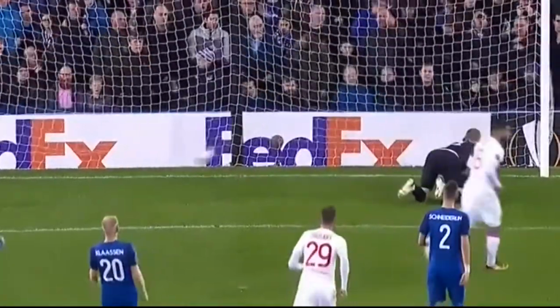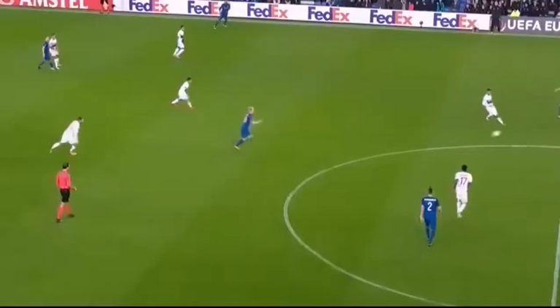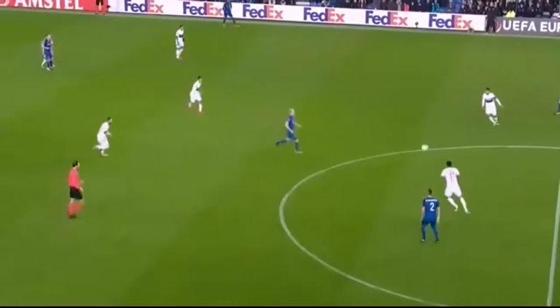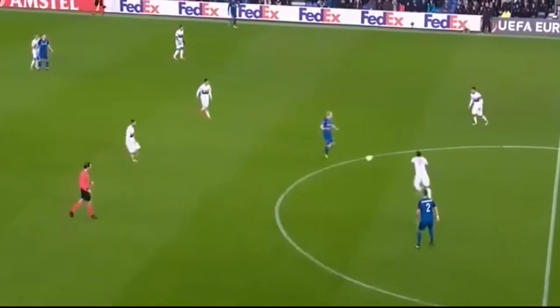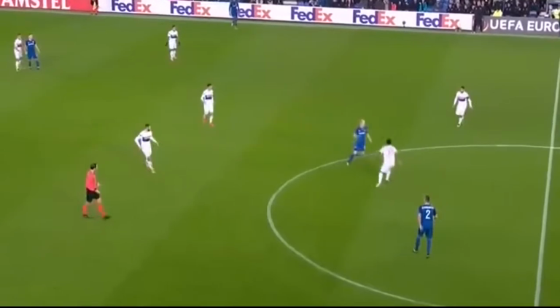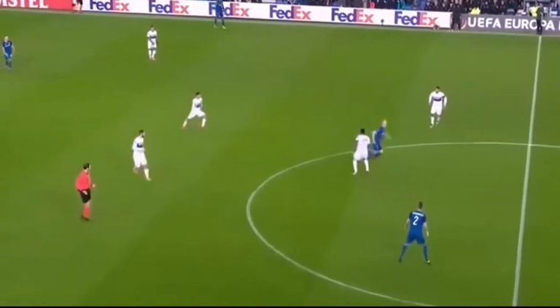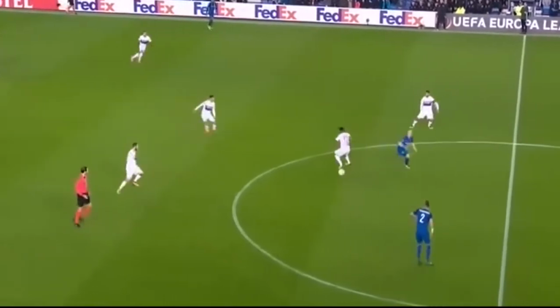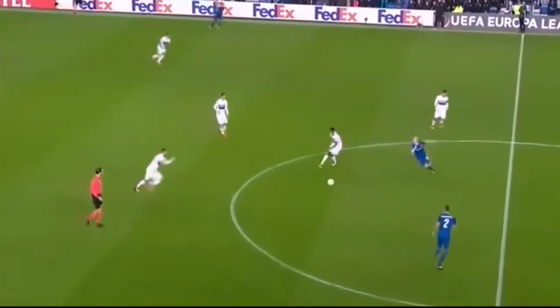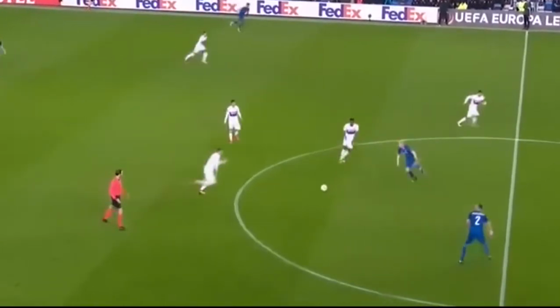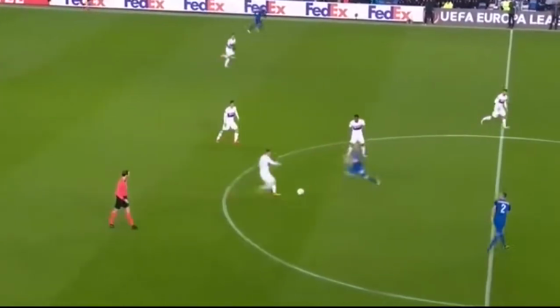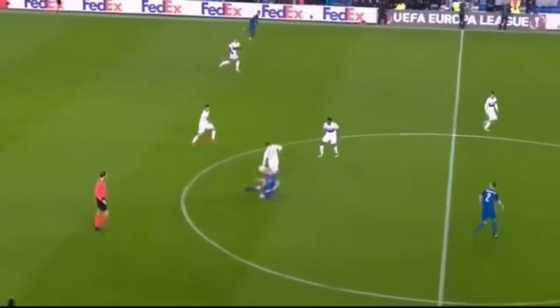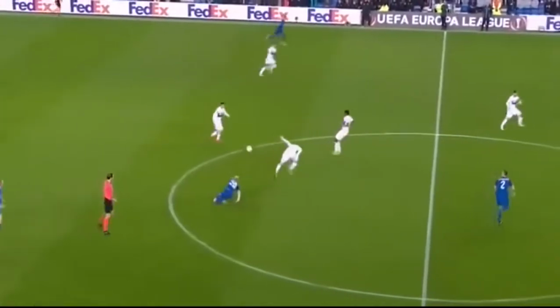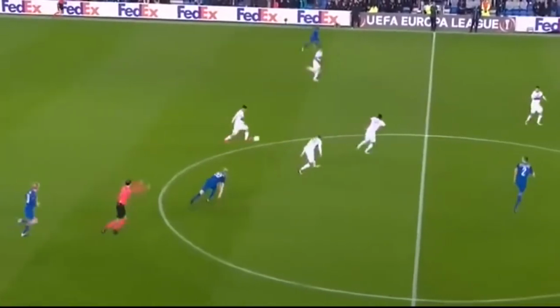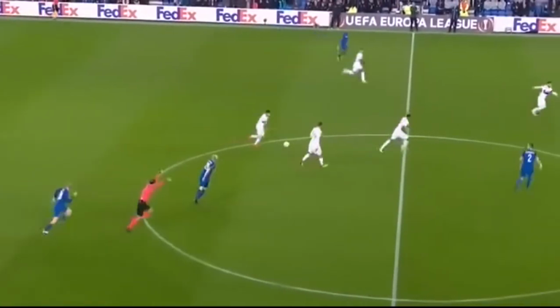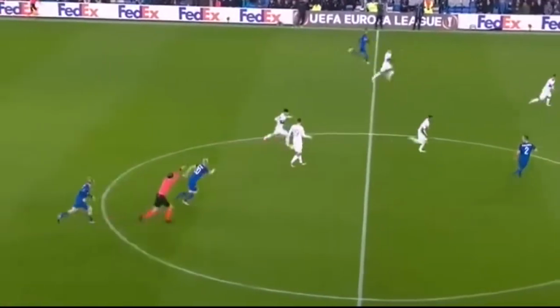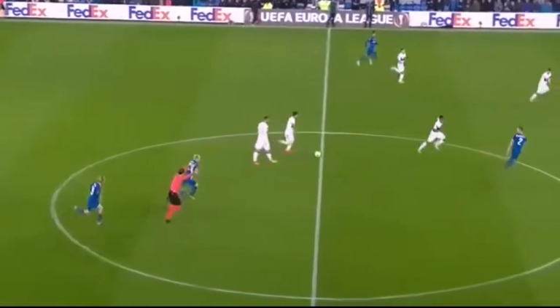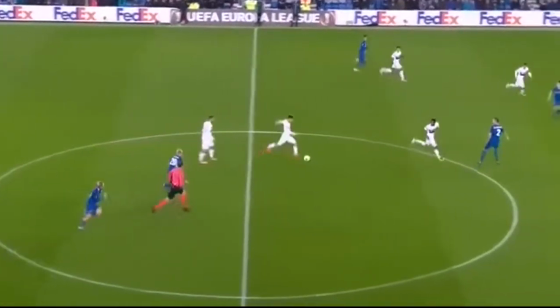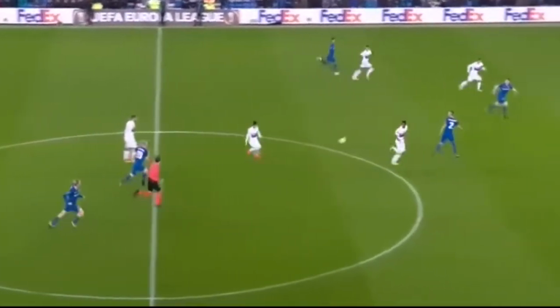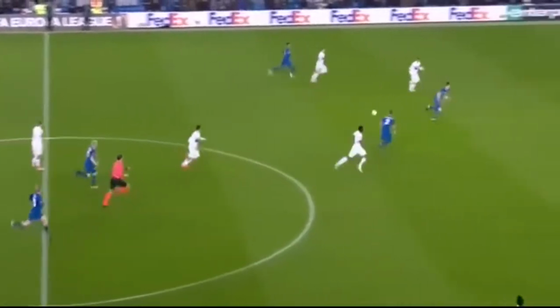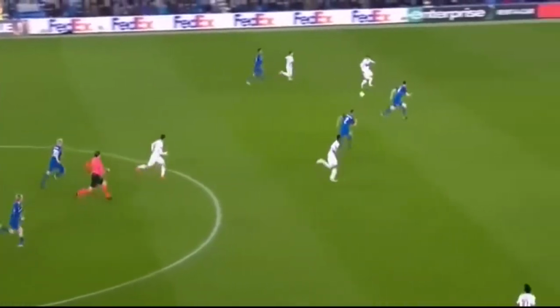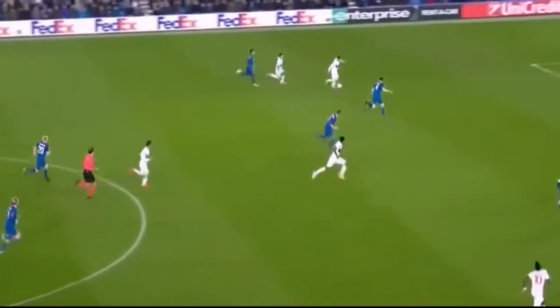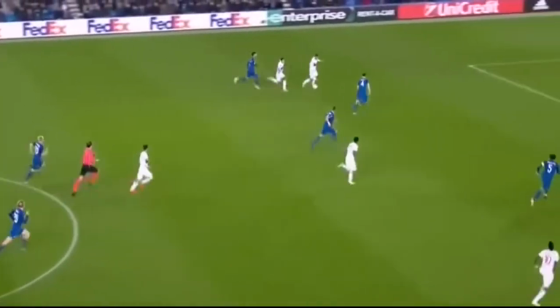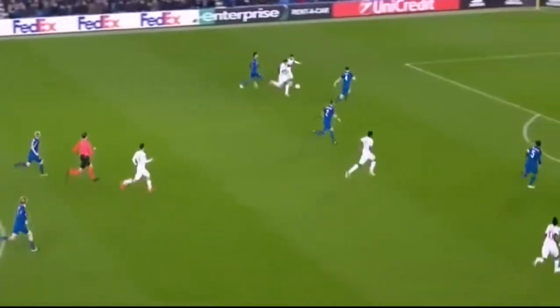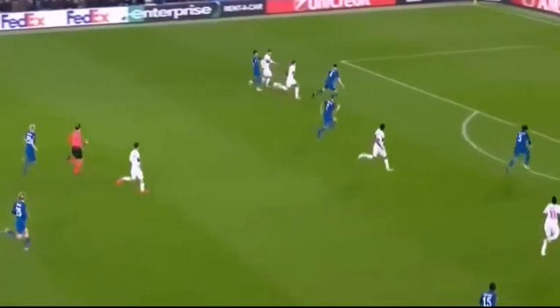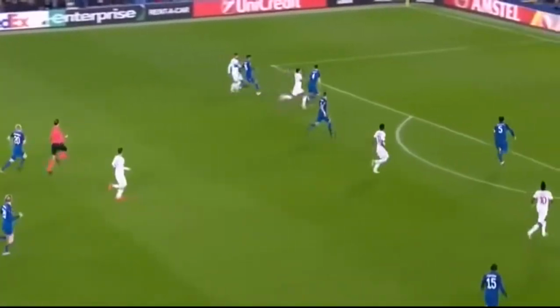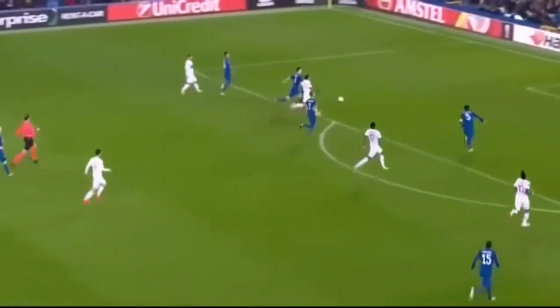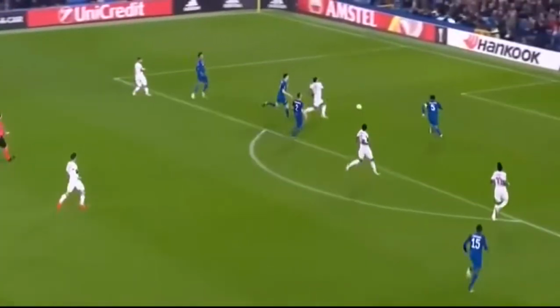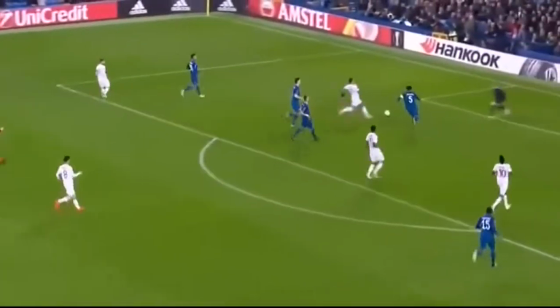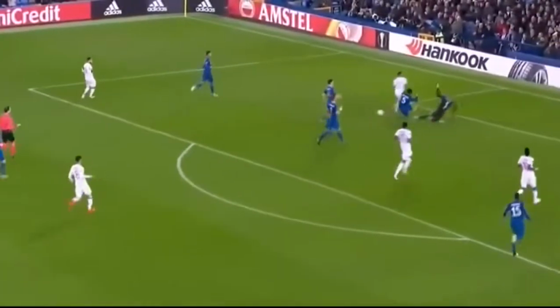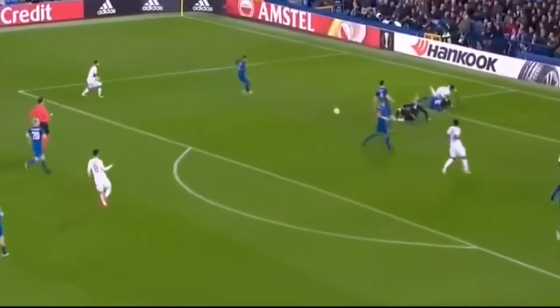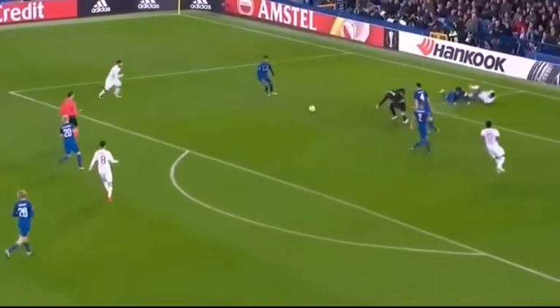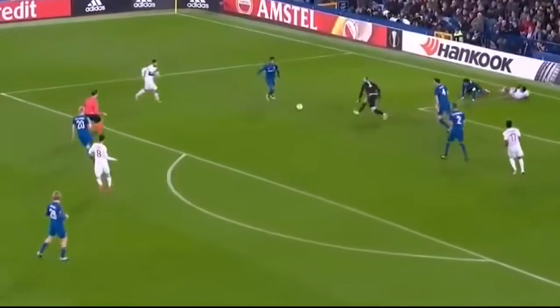Nothing to do really with tactics or team selection, but you'd play through the gate, wouldn't you? Giving possession away here again, and Leon looking to break, looking to add to the lead. They've got numbers forward, with the ball in mind and looking for Memphis.